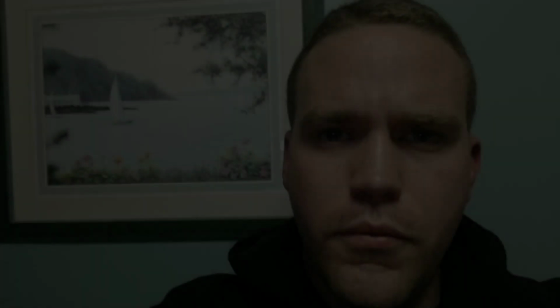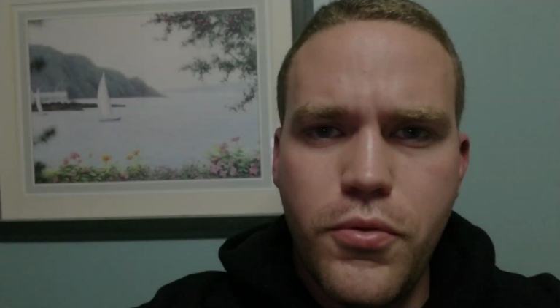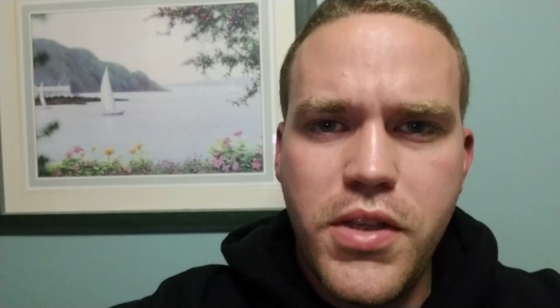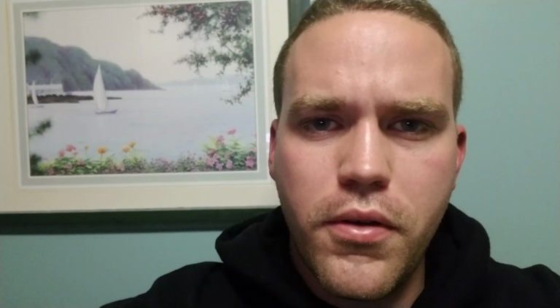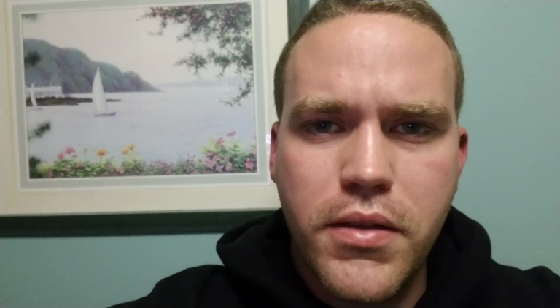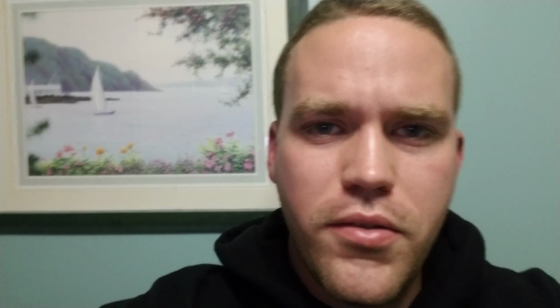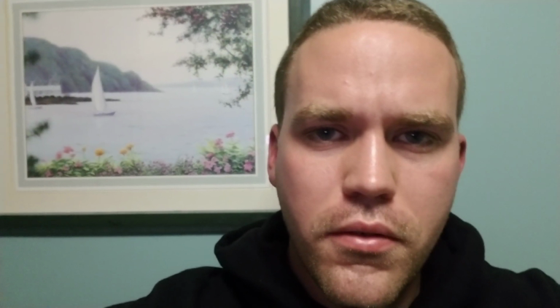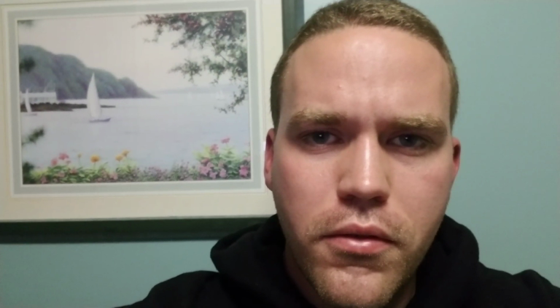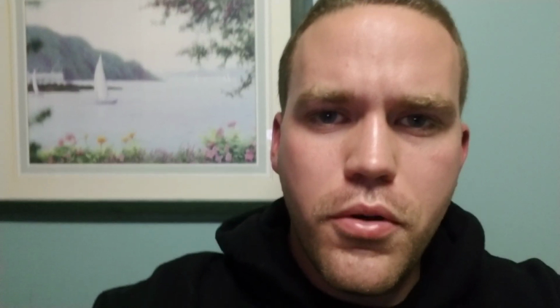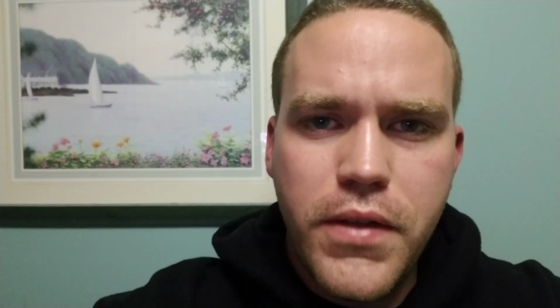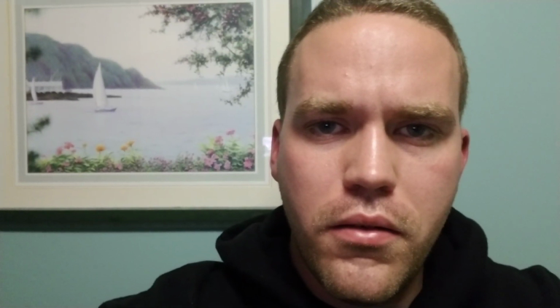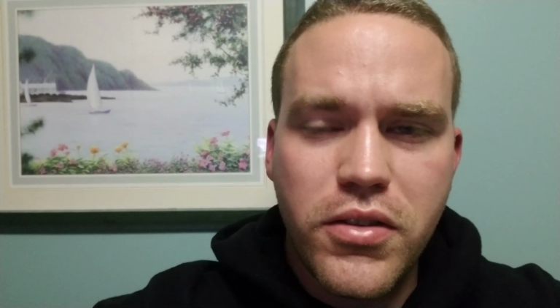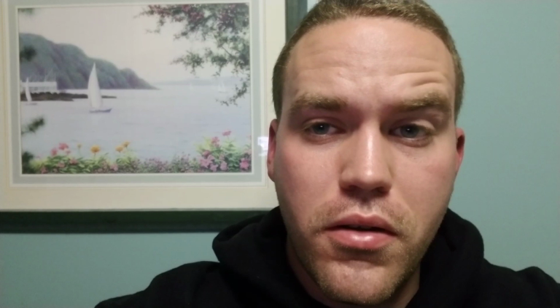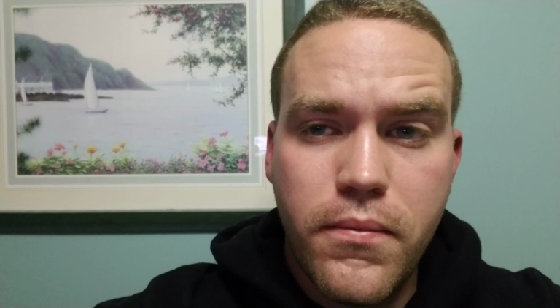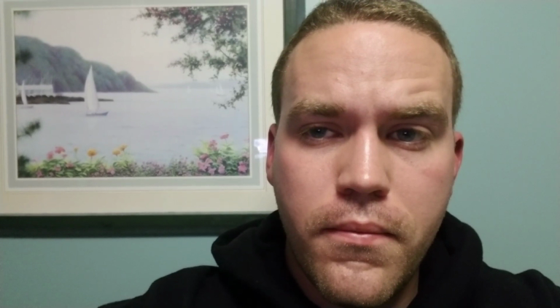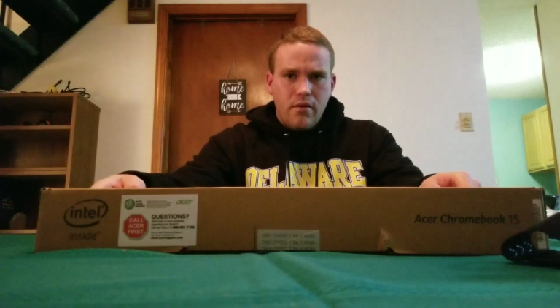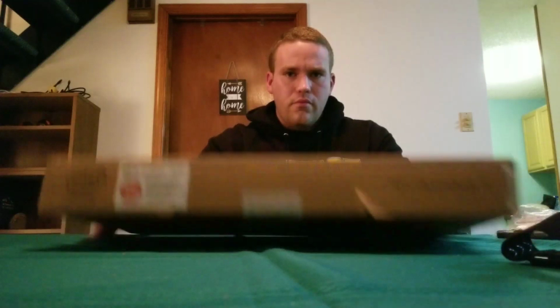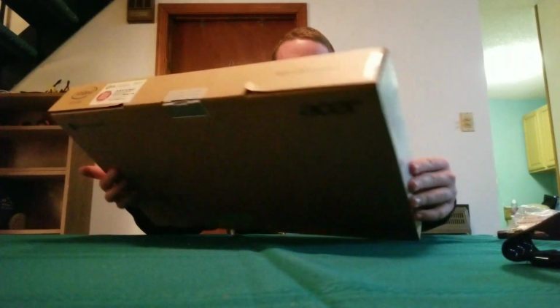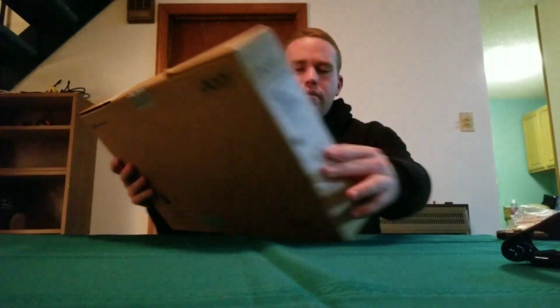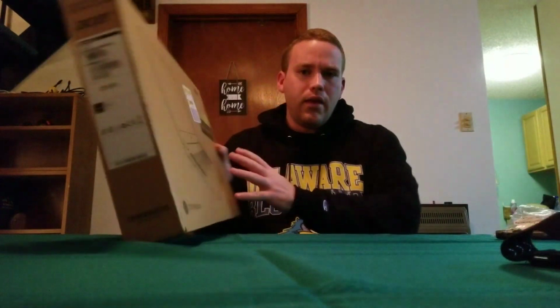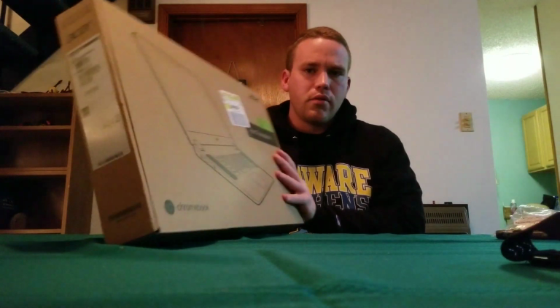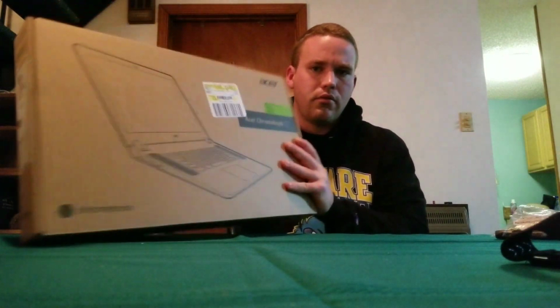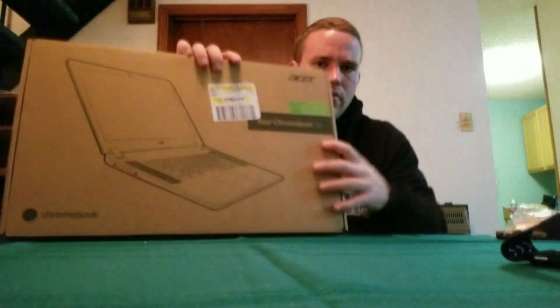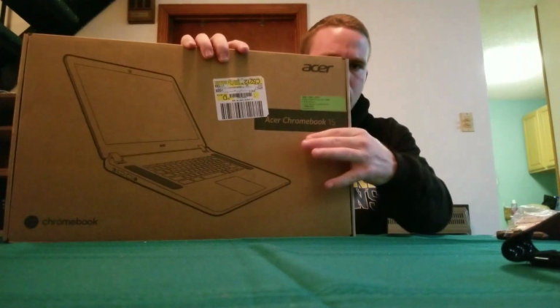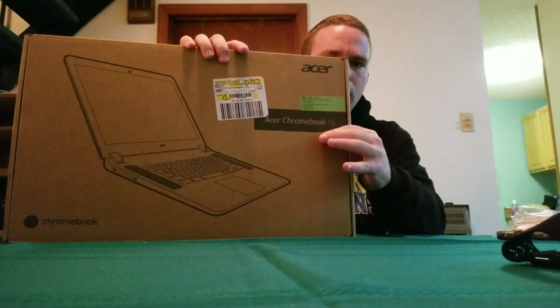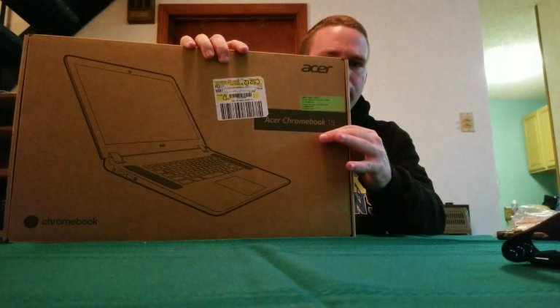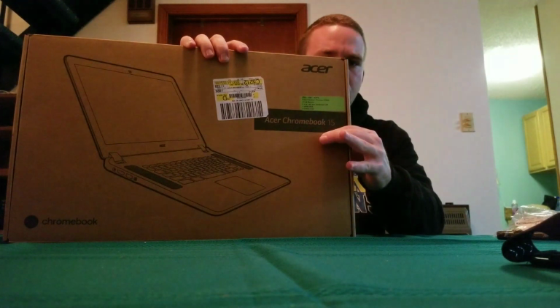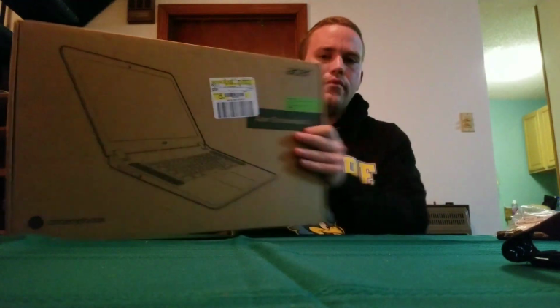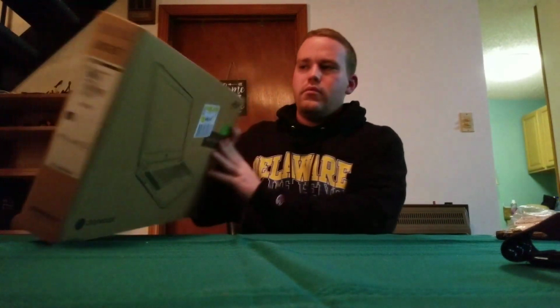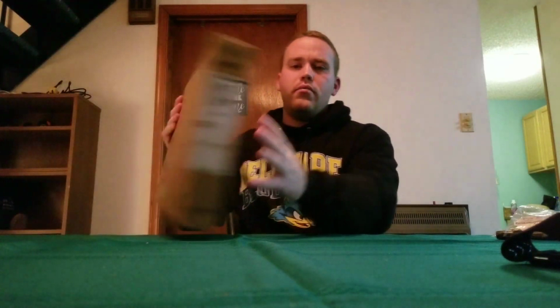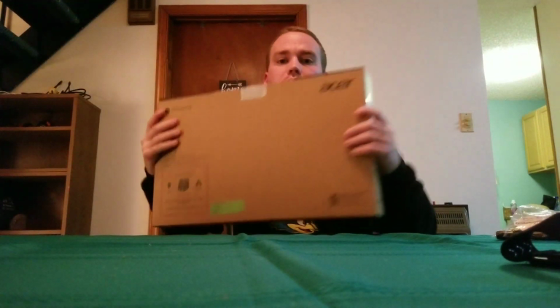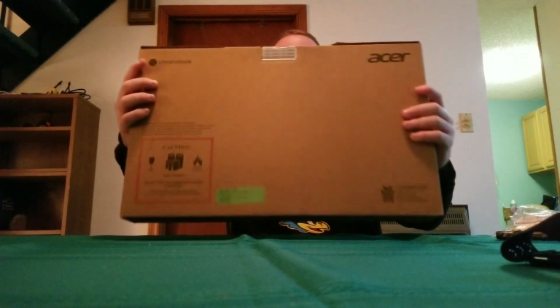What's up YouTube, today we're going to unbox the Acer Chromebook 15. Let's get started — here we have the Acer Chromebook 15 and we're going to unbox this.